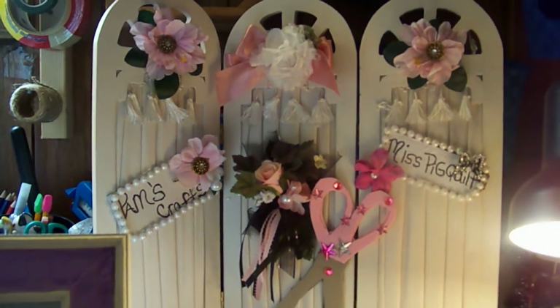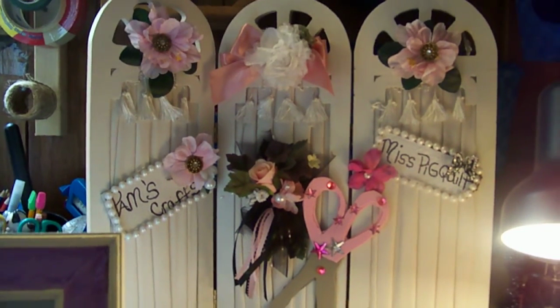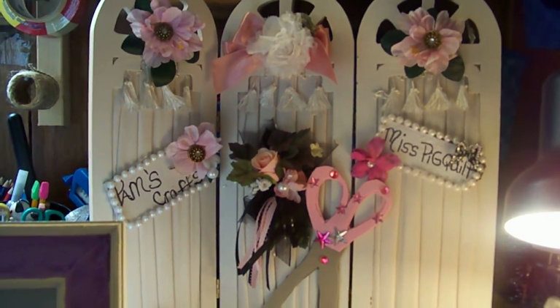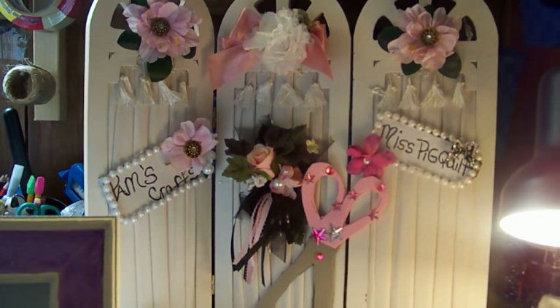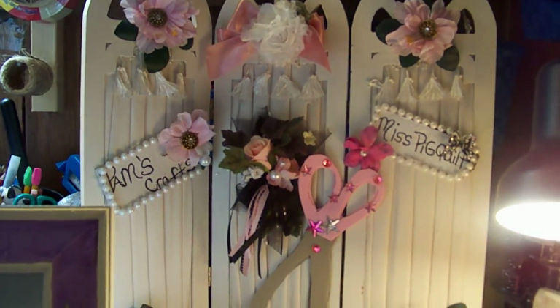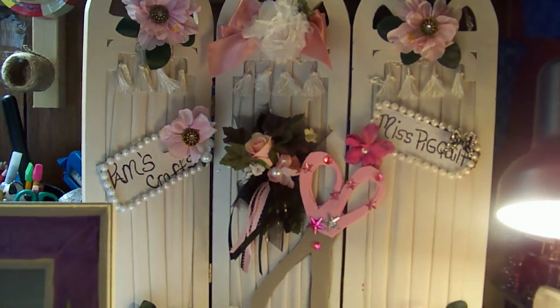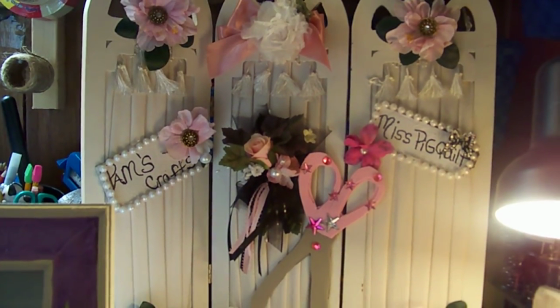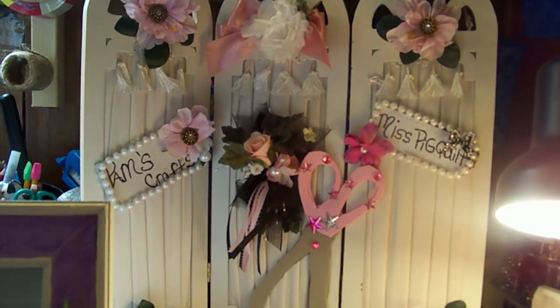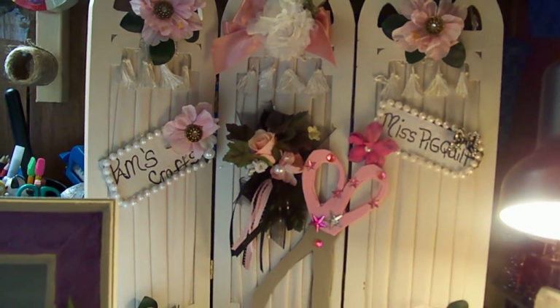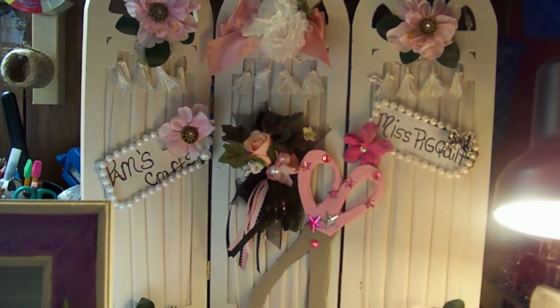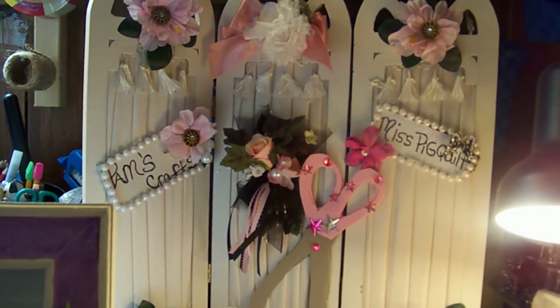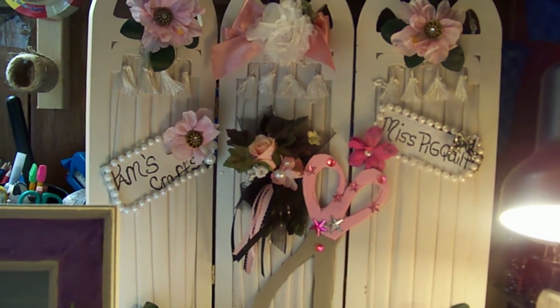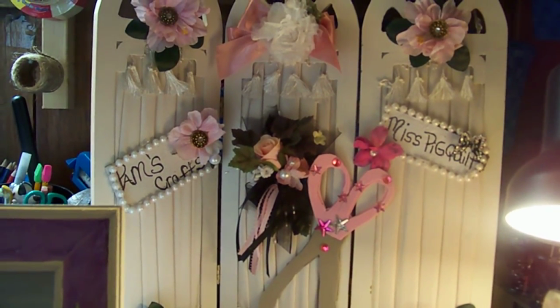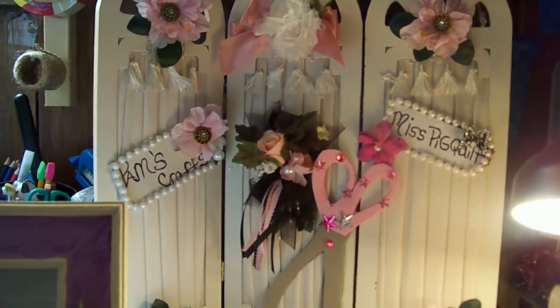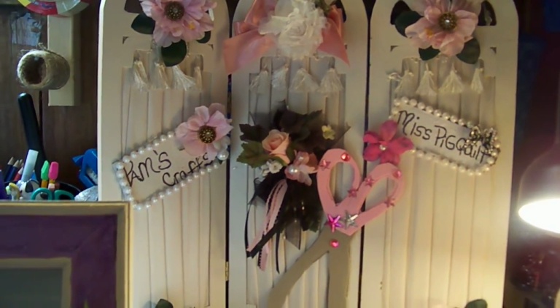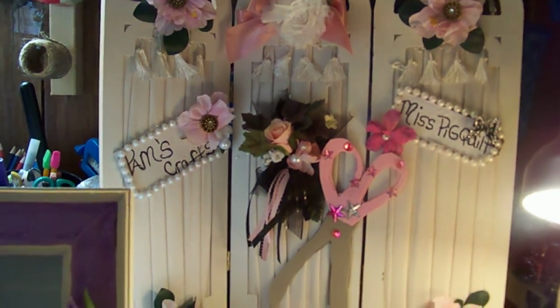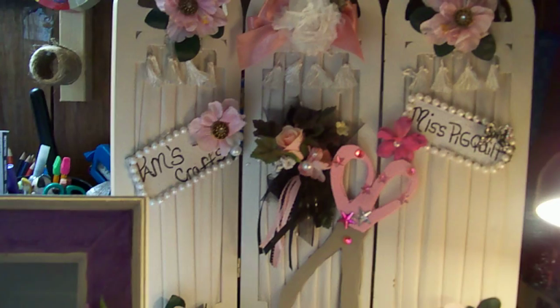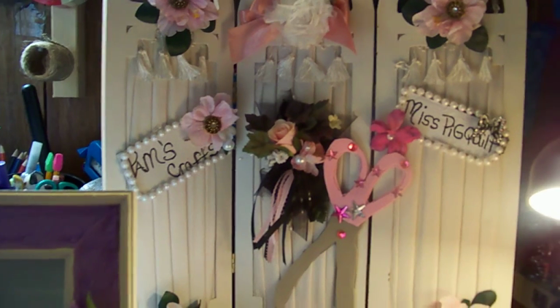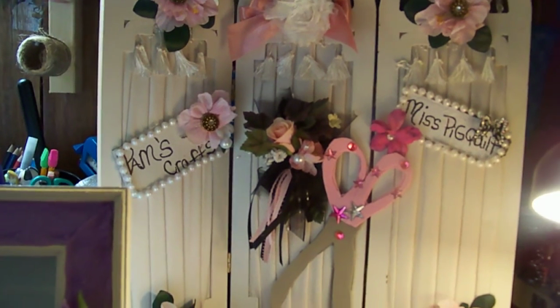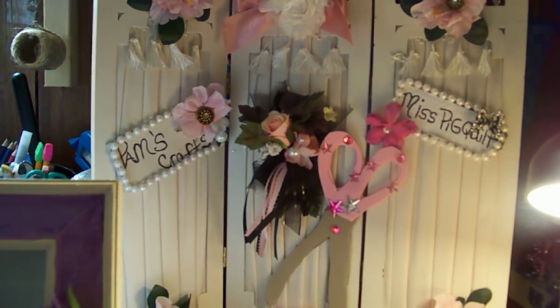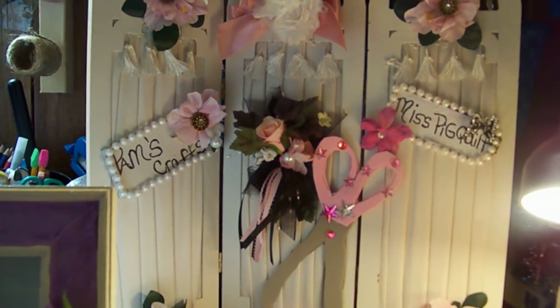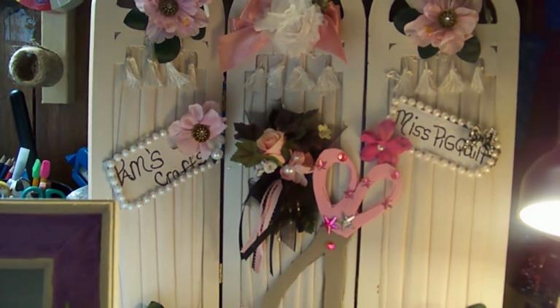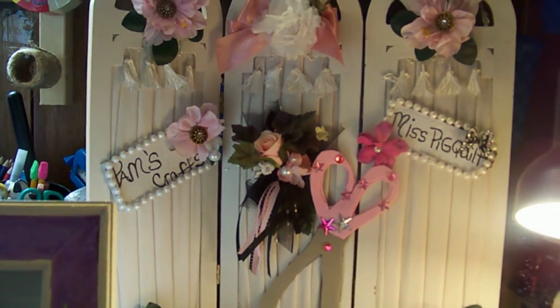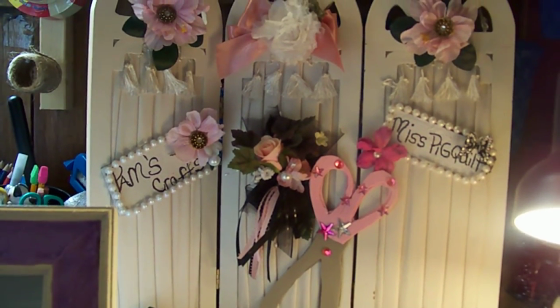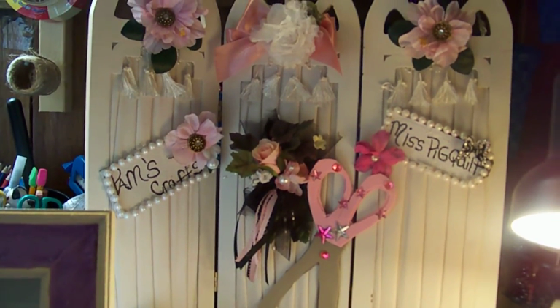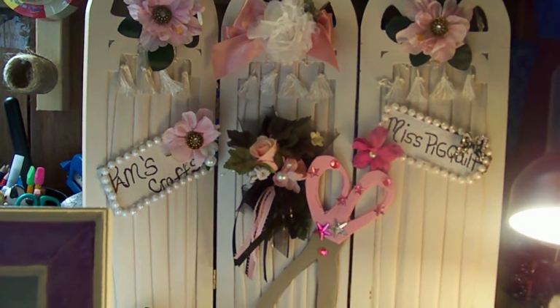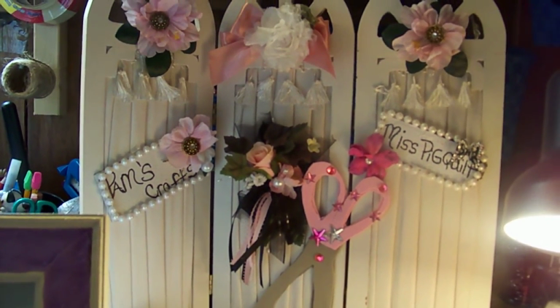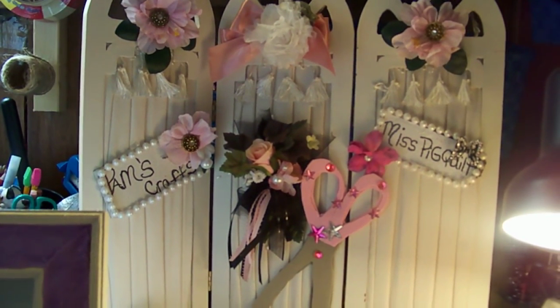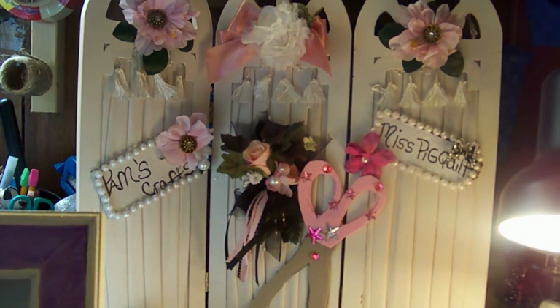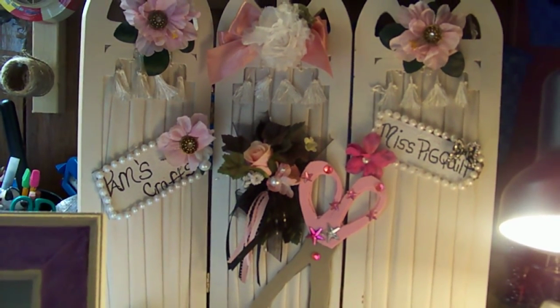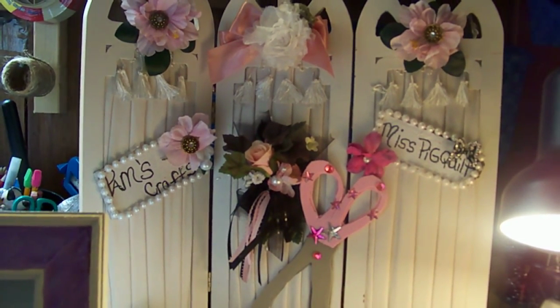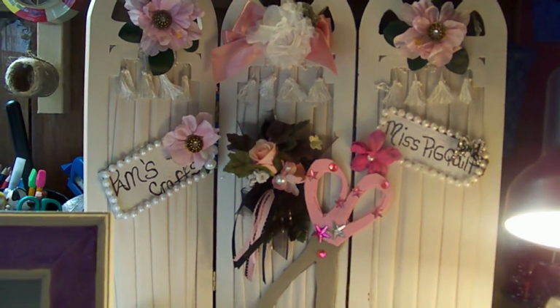Welcome back. This is Pam's Crafts on Miss Piggy's Quilt on YouTube. I have a new craft that I came out with and I would like to show it to you.